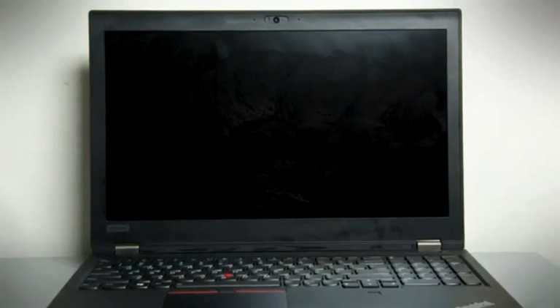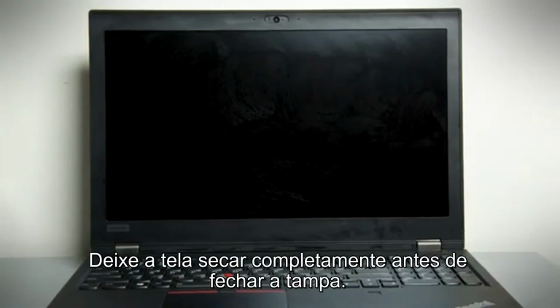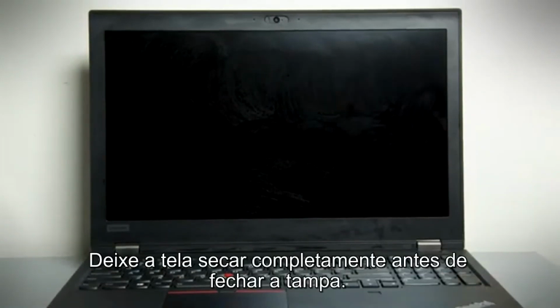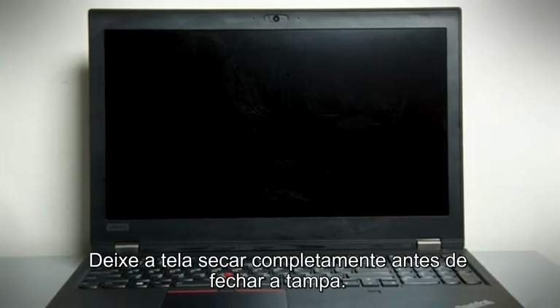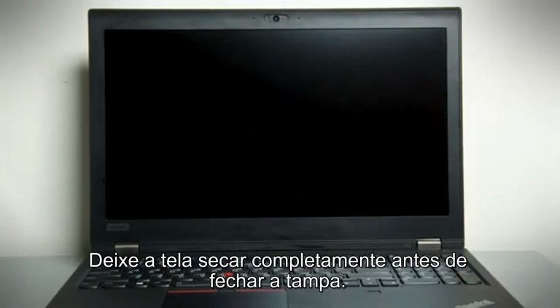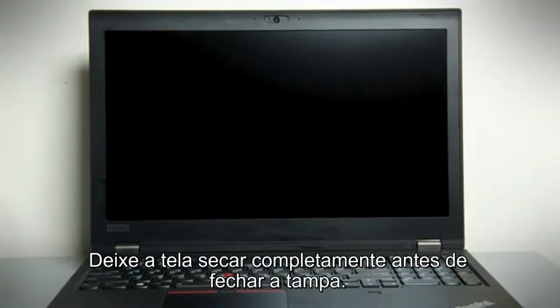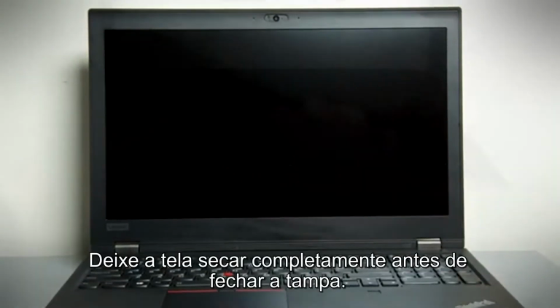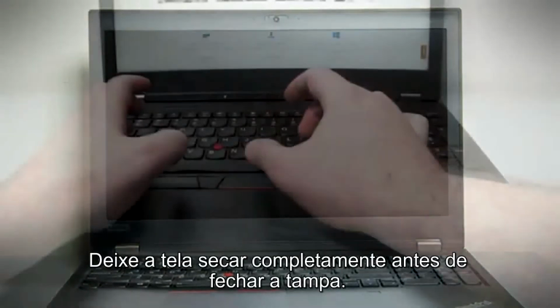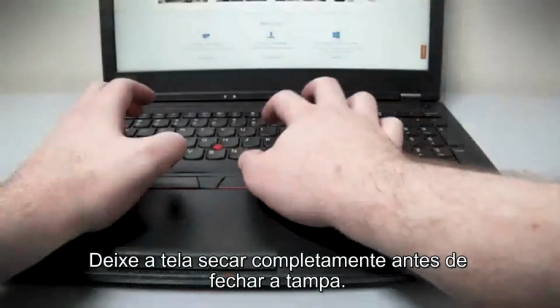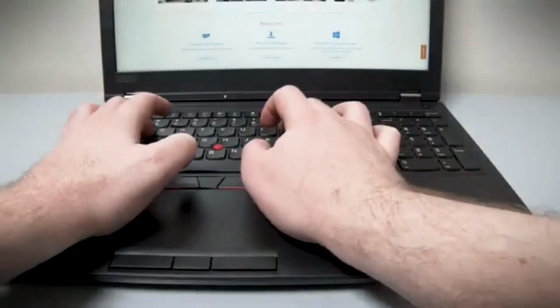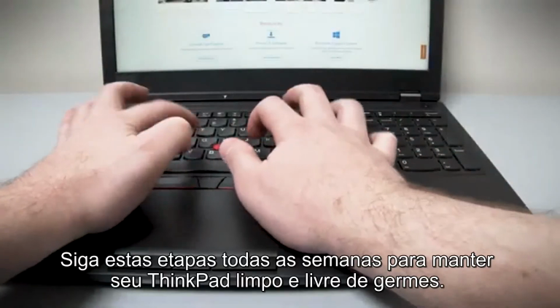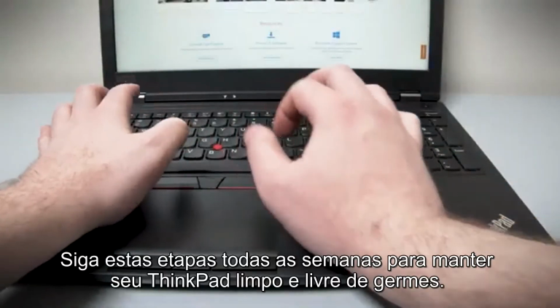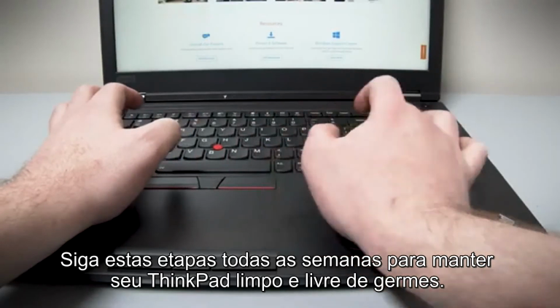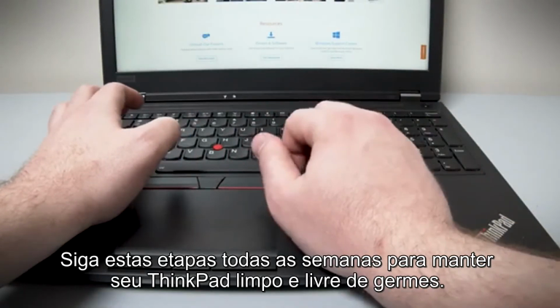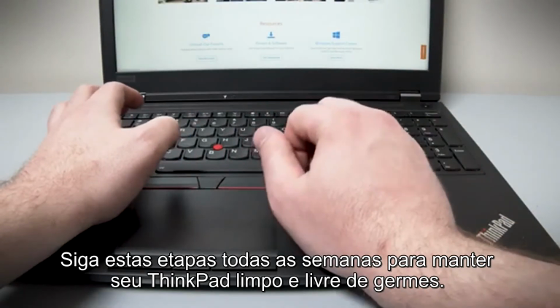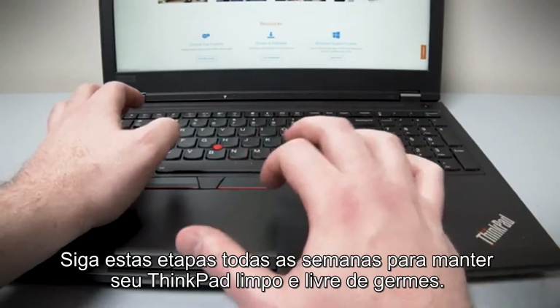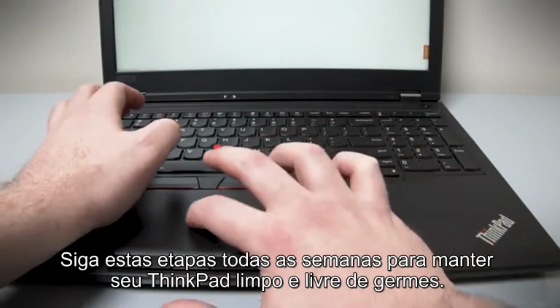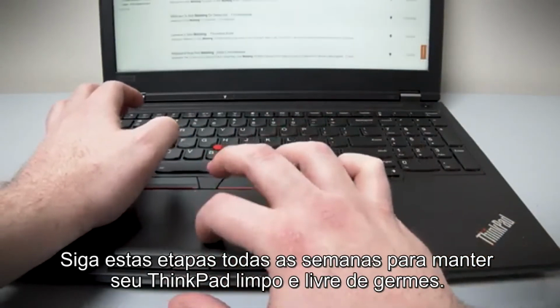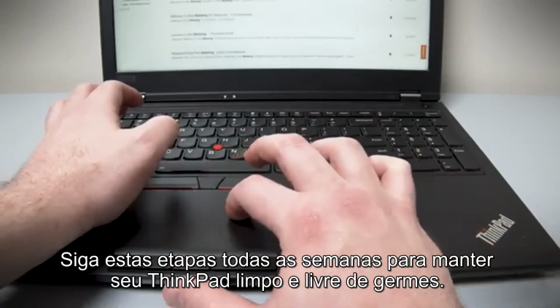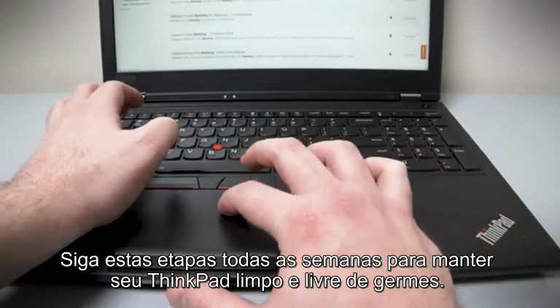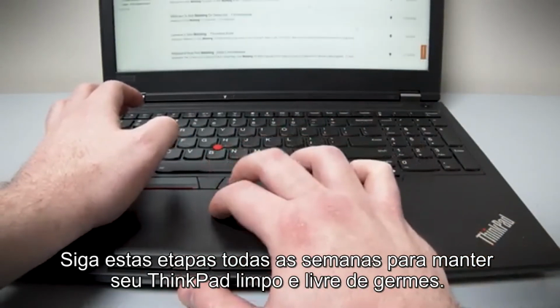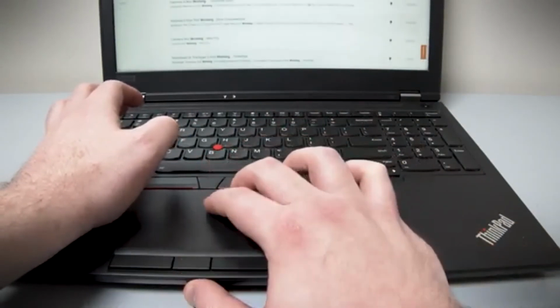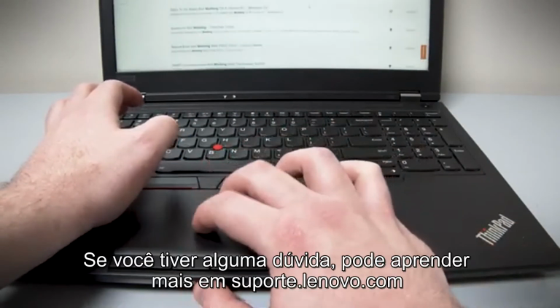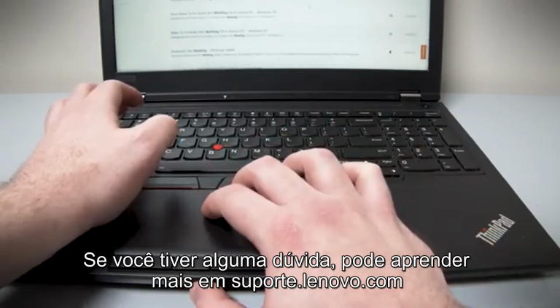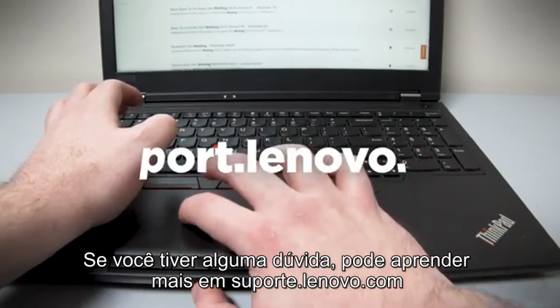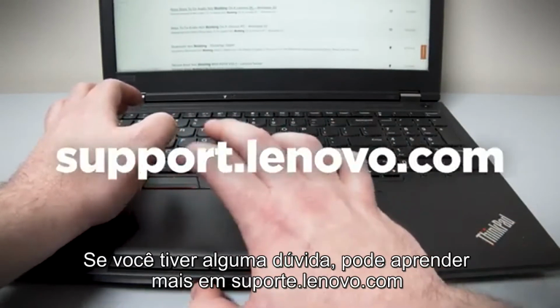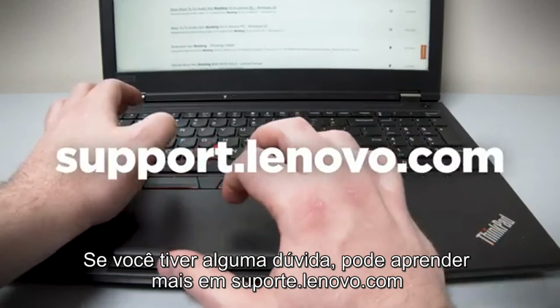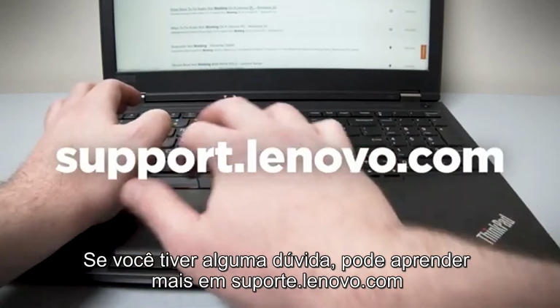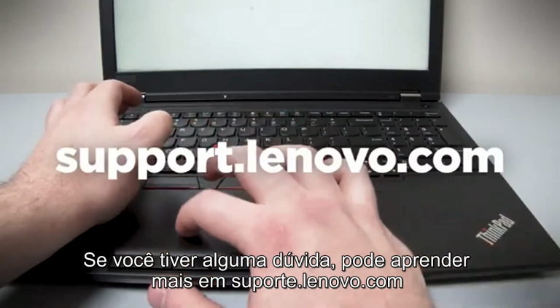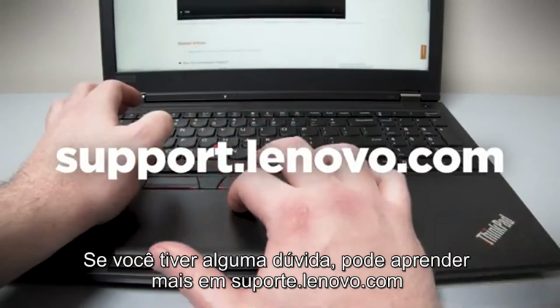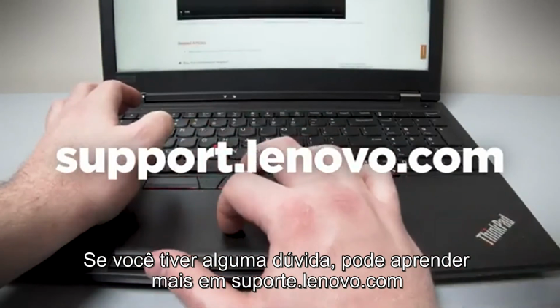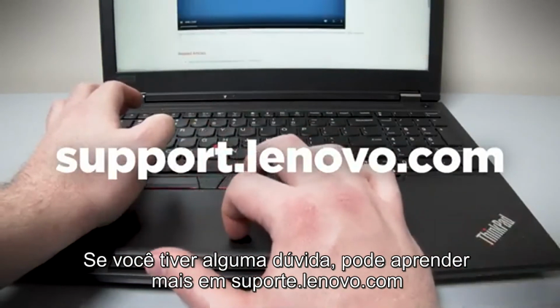Allow the display to fully dry before closing the lid. Follow these steps every week to keep your ThinkPad clean and germ-free. If you have any questions, you can learn more at support.lenovo.com.